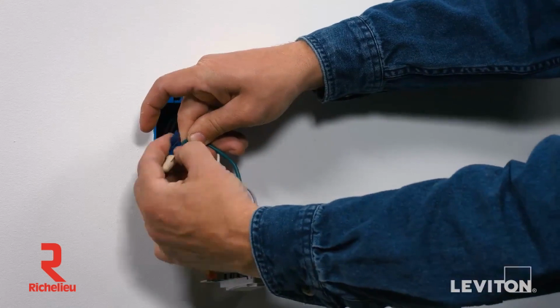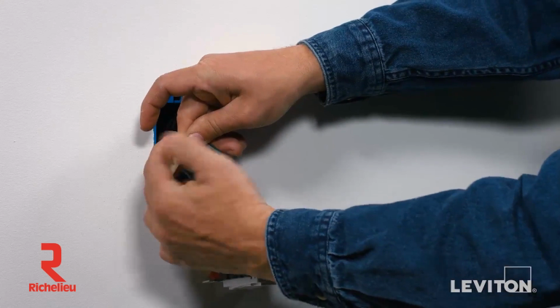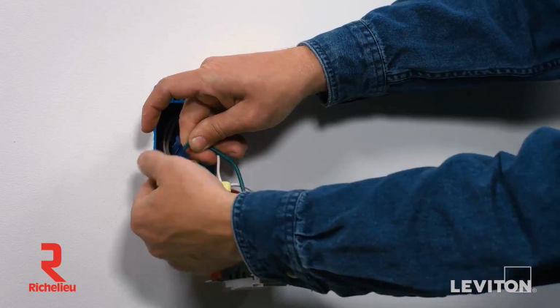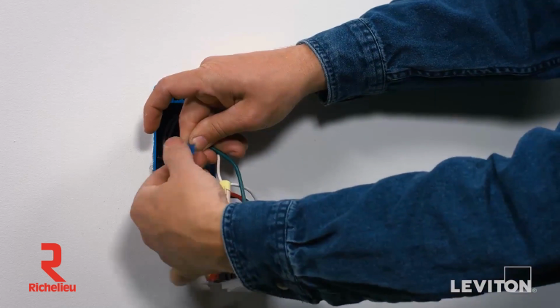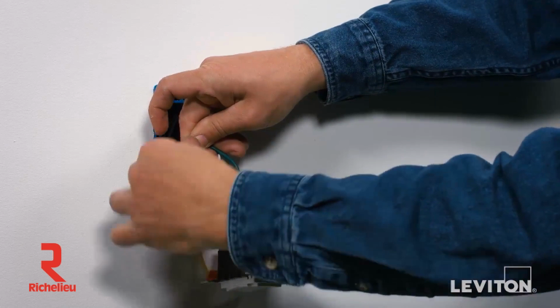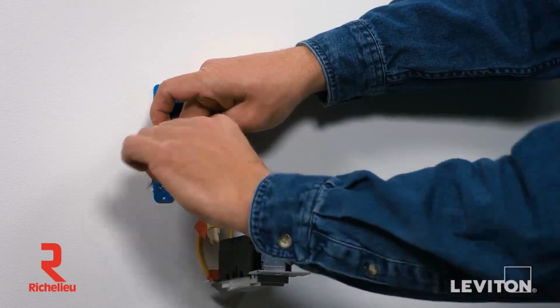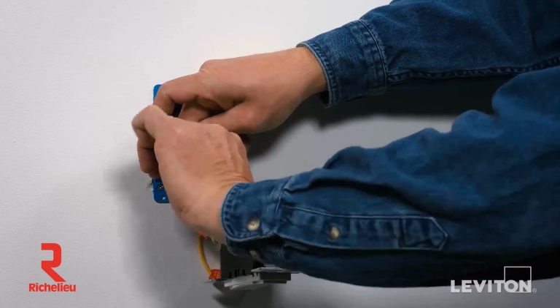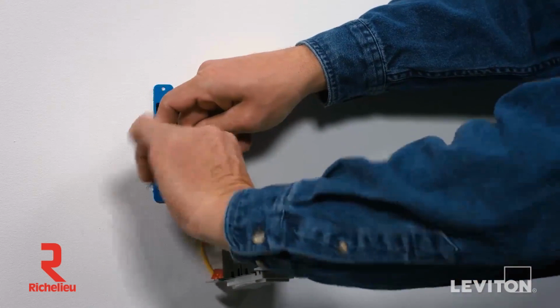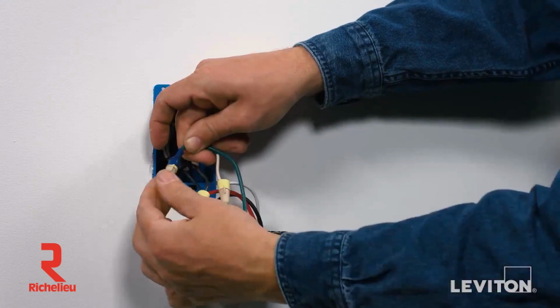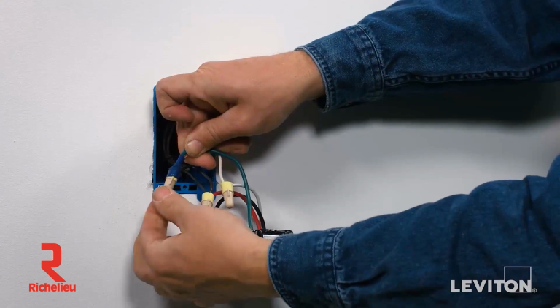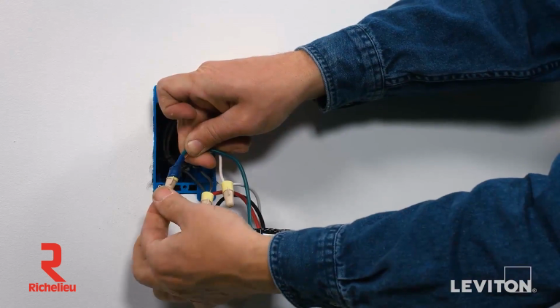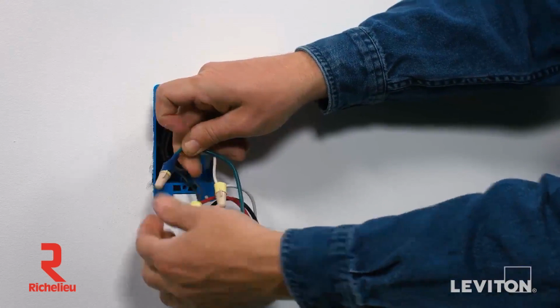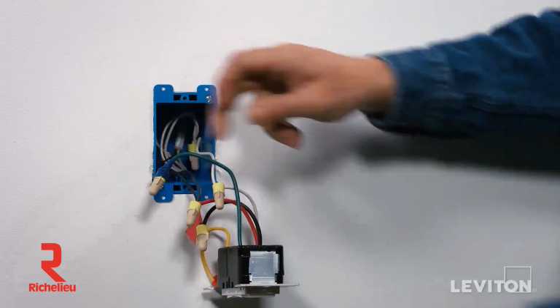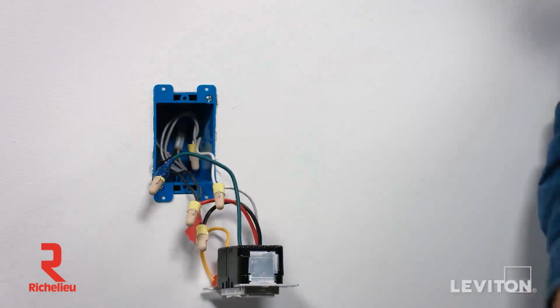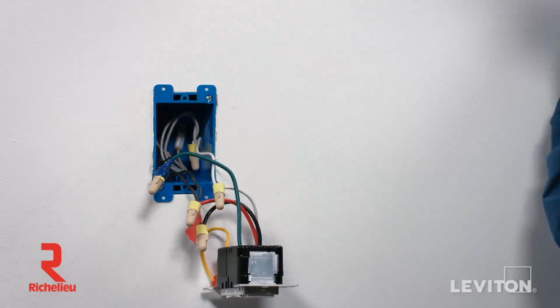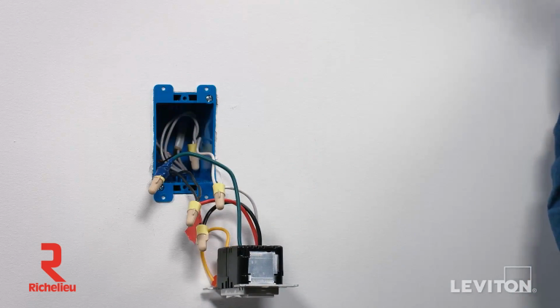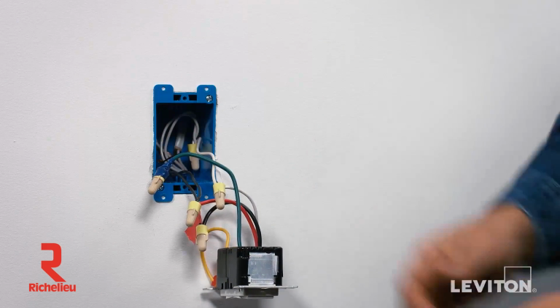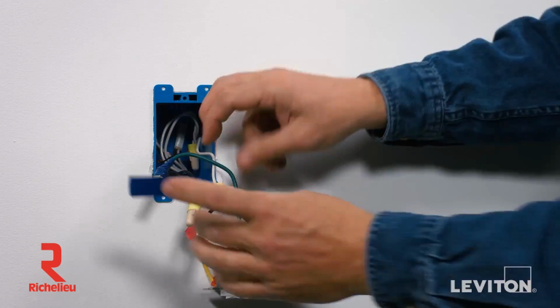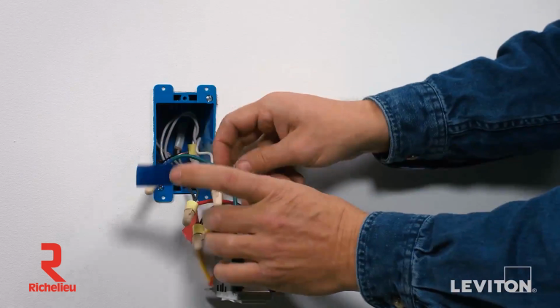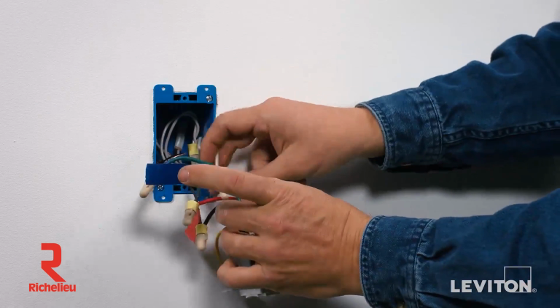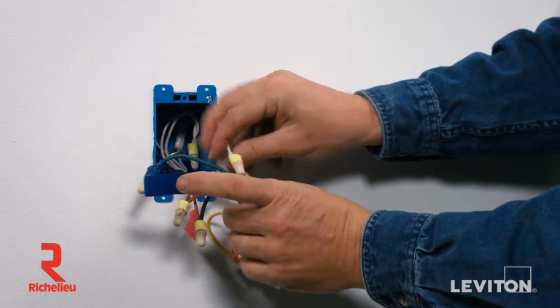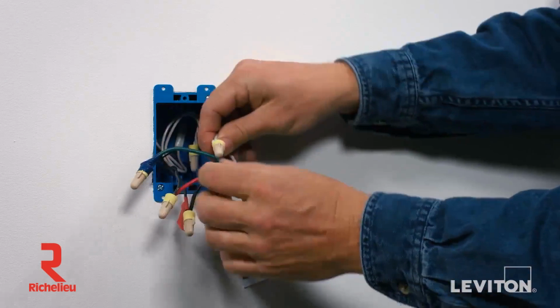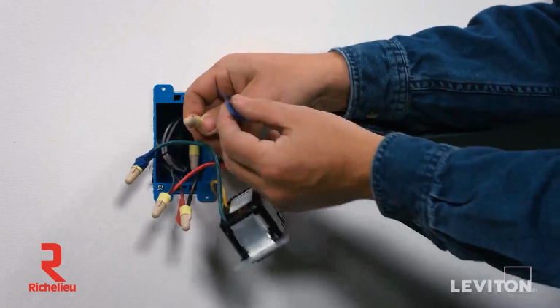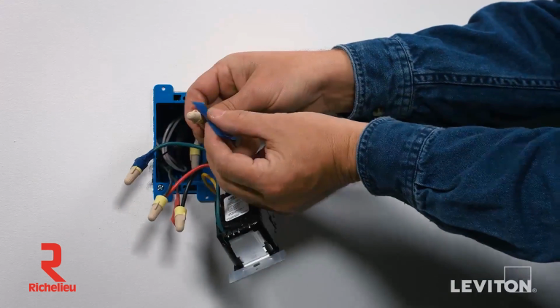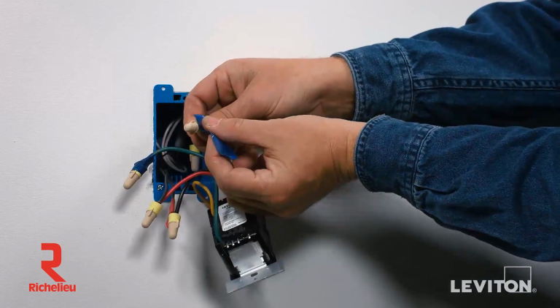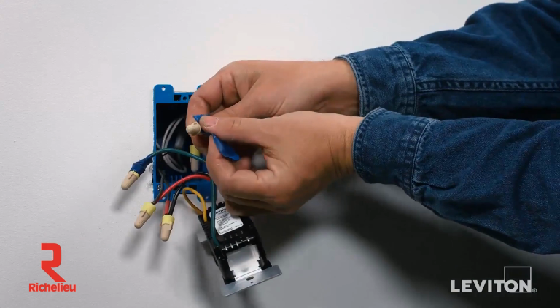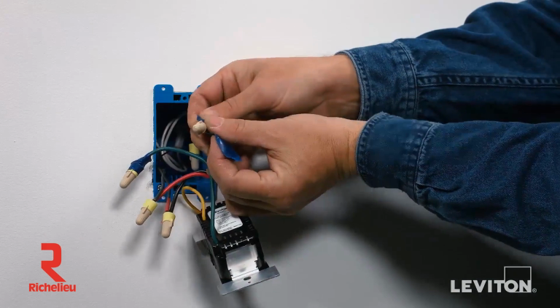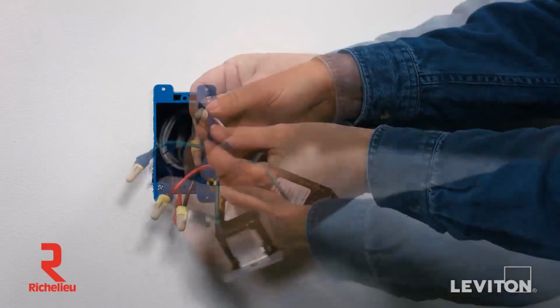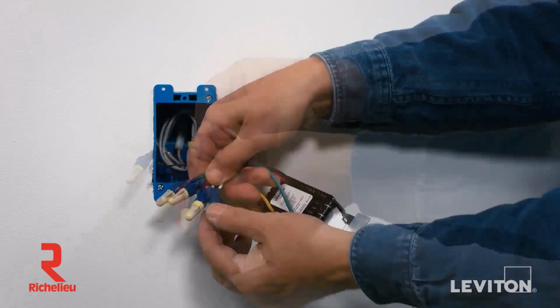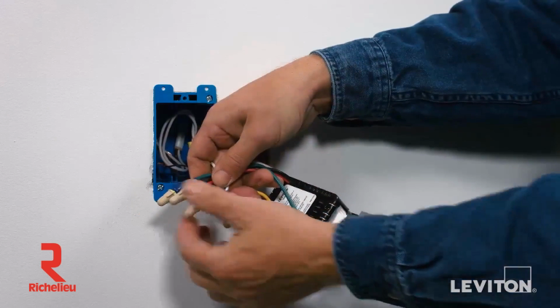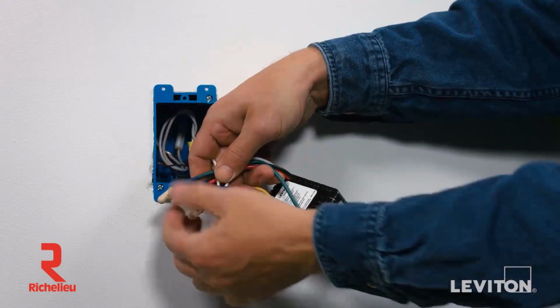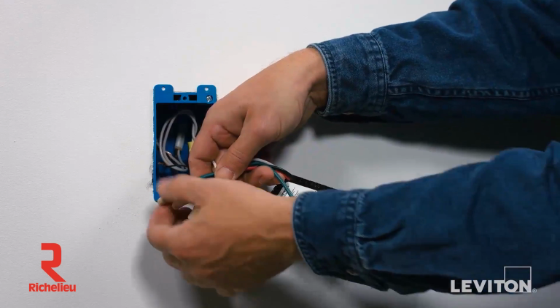Follow the same procedure for the remaining wires, including the green ground wire. This will be twisted with the bare copper or green wire coming out of the wall box. Dress the terminated wires with electrical tape to ensure stability before the device is installed in the wall box. The device is now terminated.